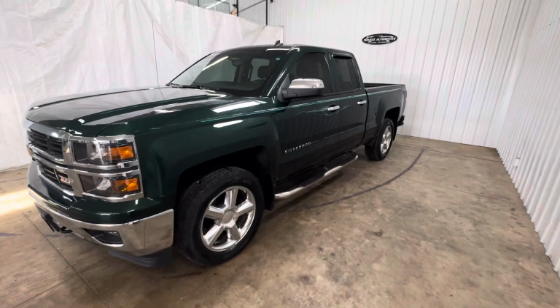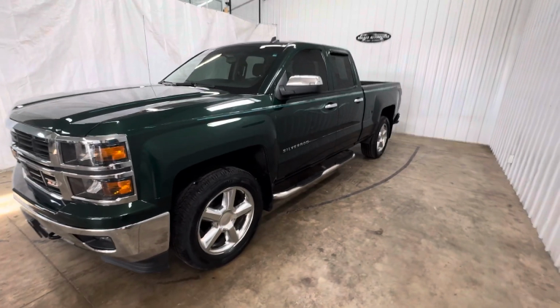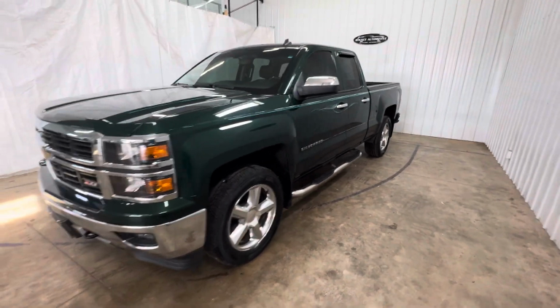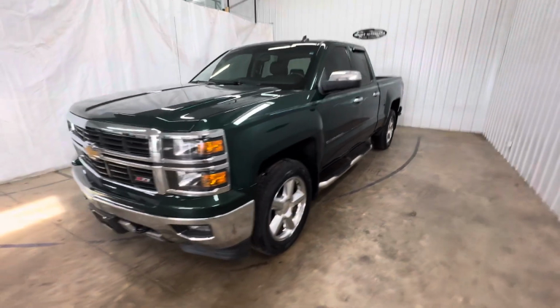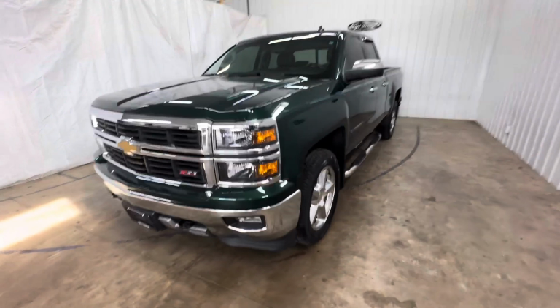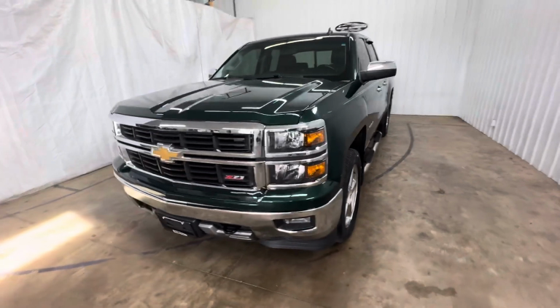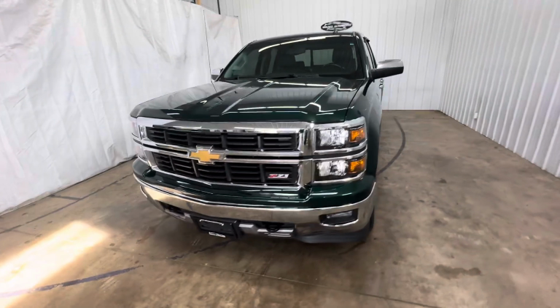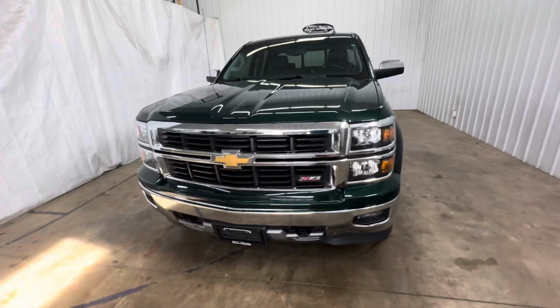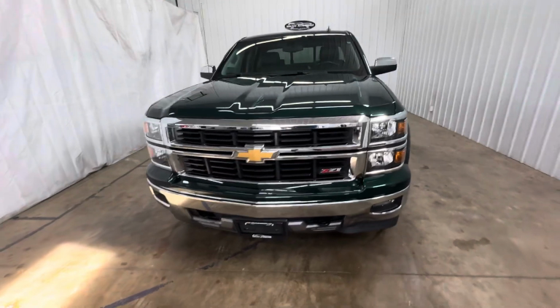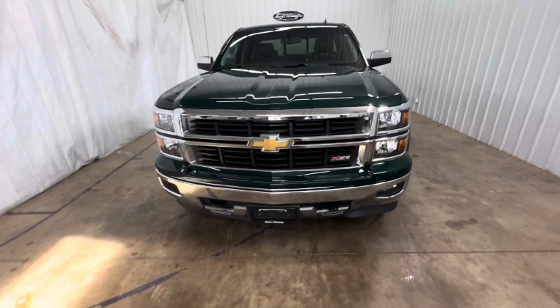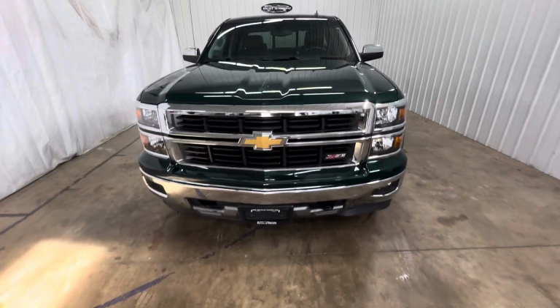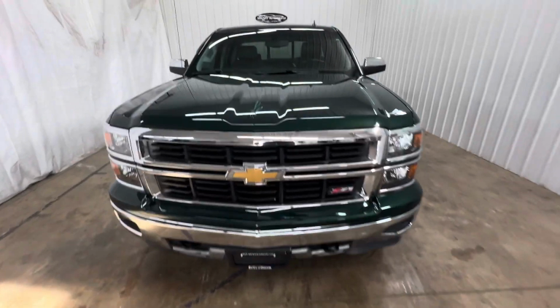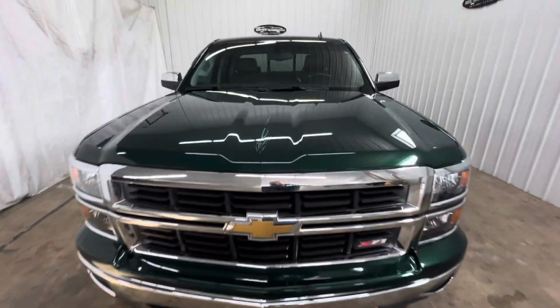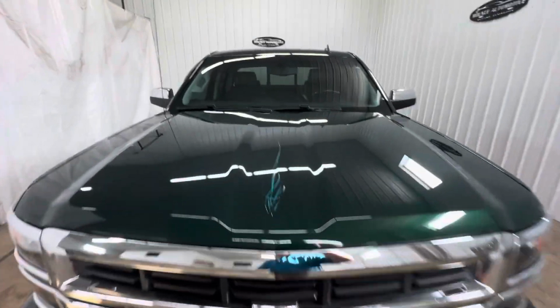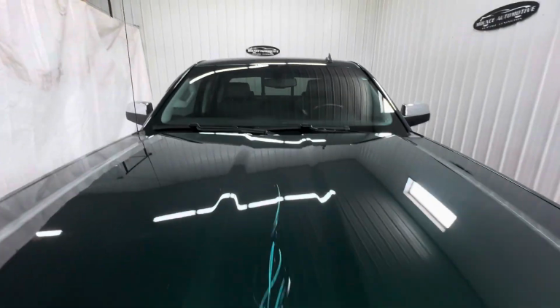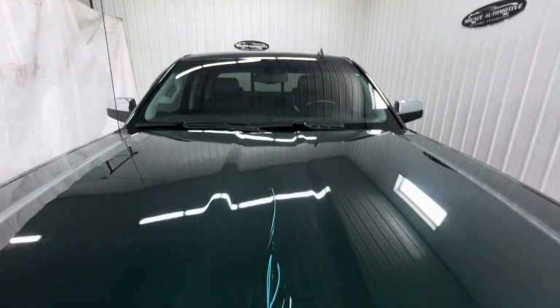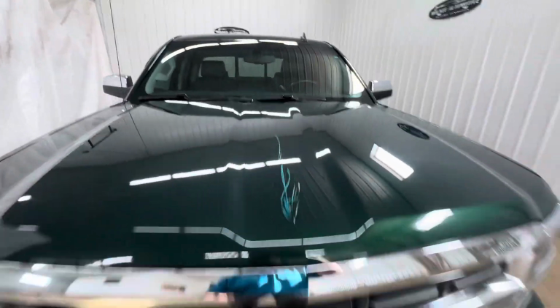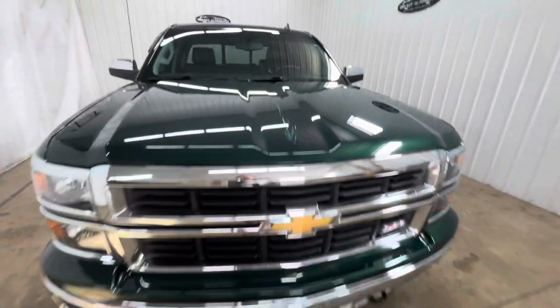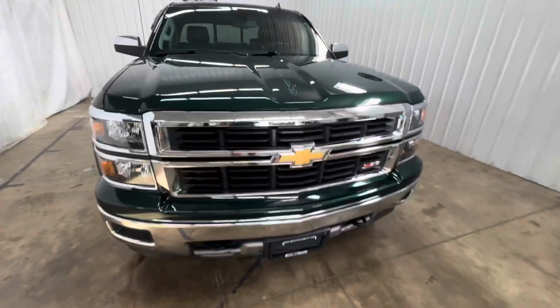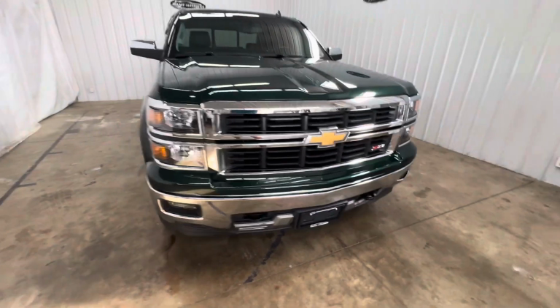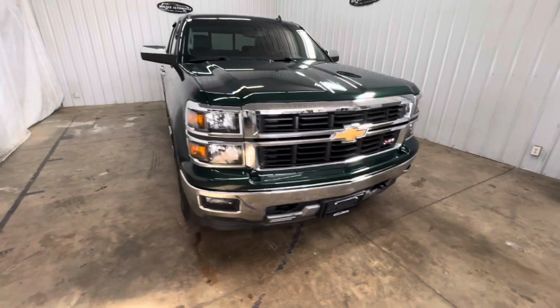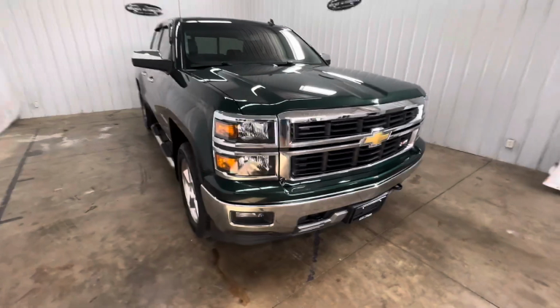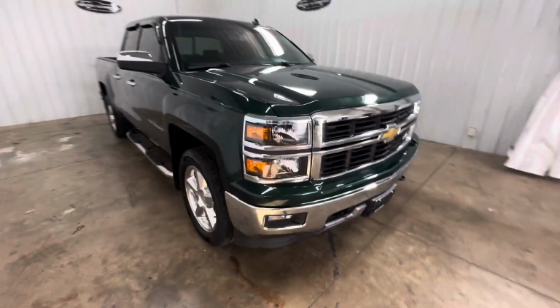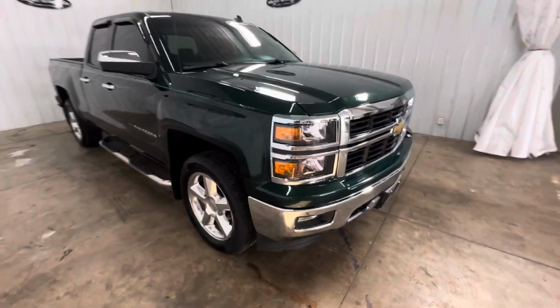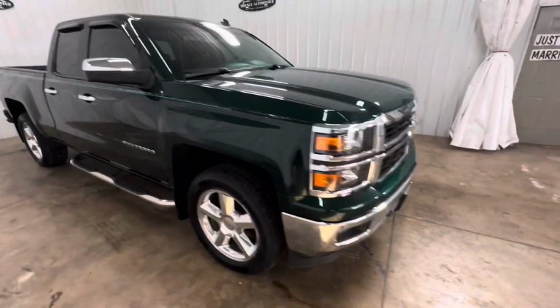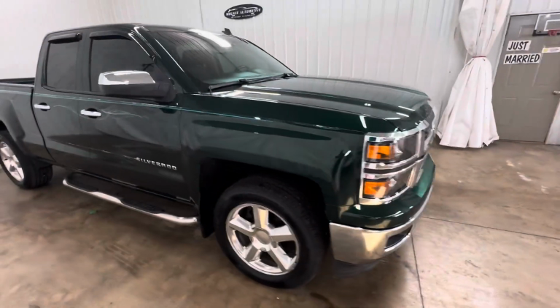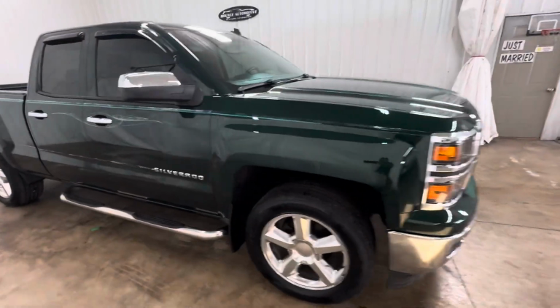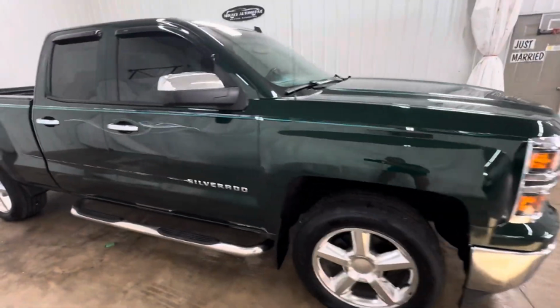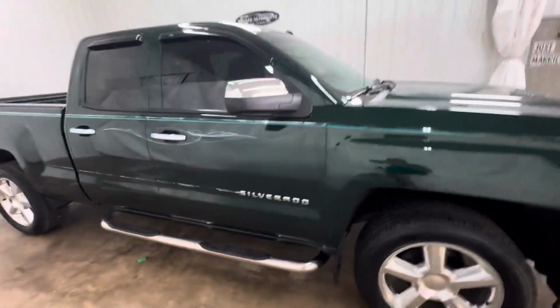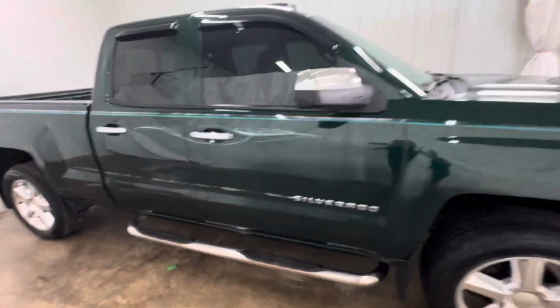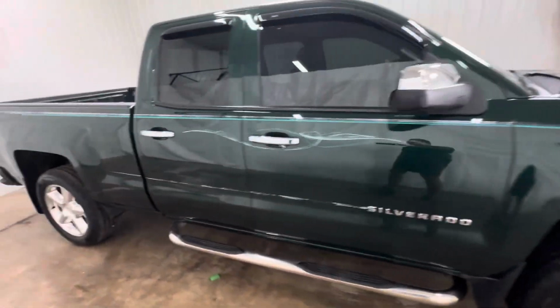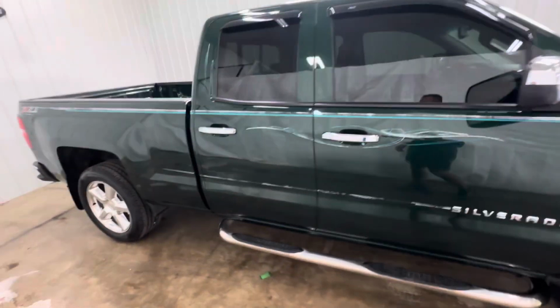Morning, this is Tim of Mounts Automotive. Going to walk you around this truck real fast. Very clean truck inside and out for the year. Miles on it, it's been very well taken care of. We ran it through our repair shop, did a full inspection on it. Everything's 100% ready to go.